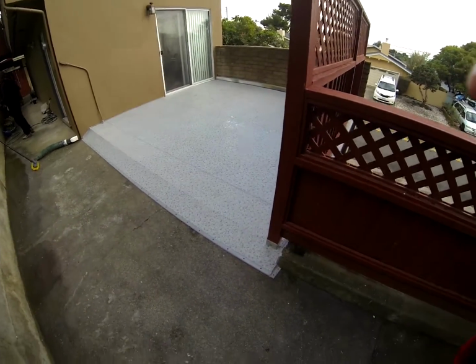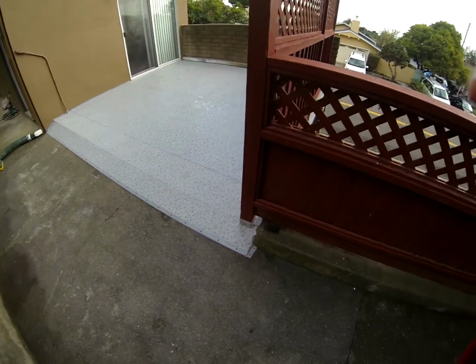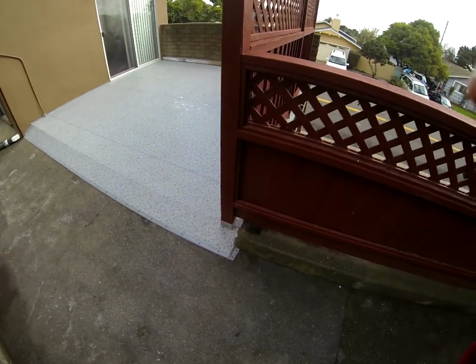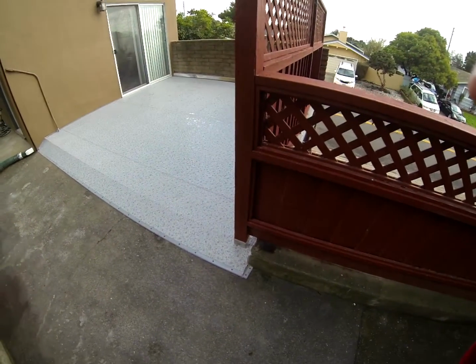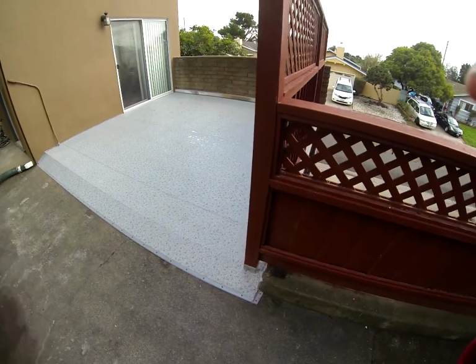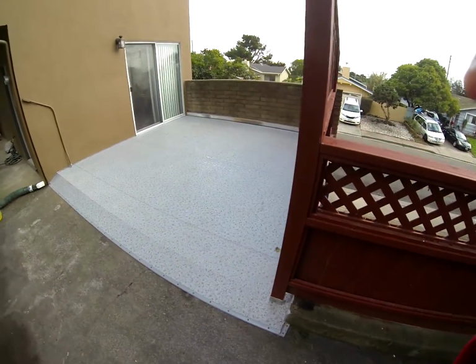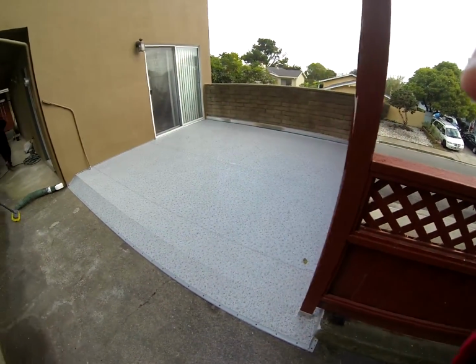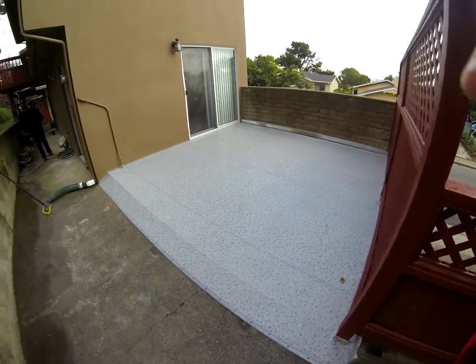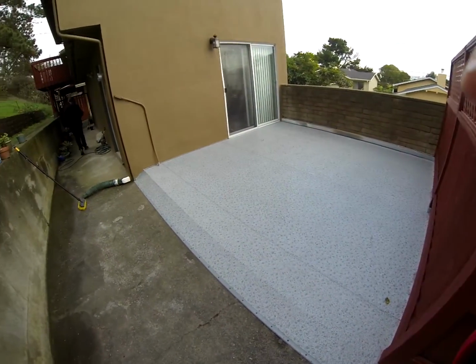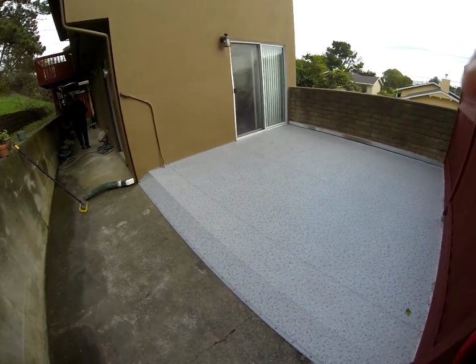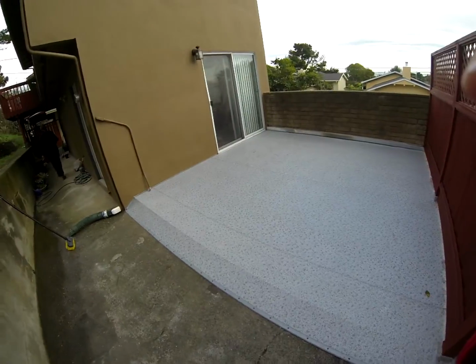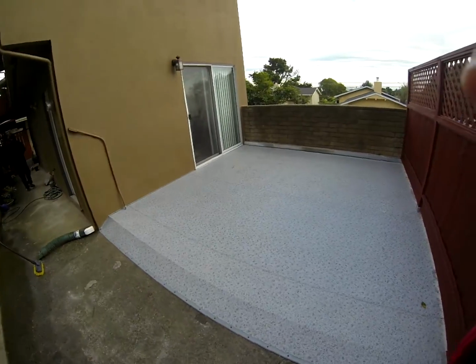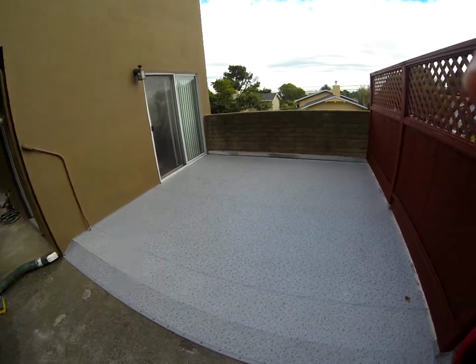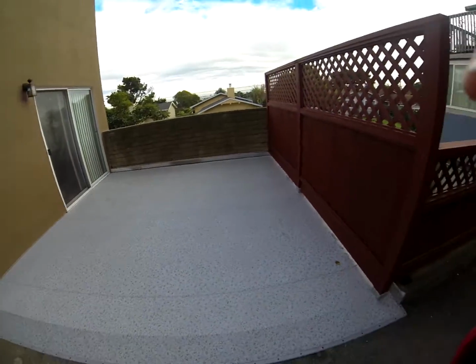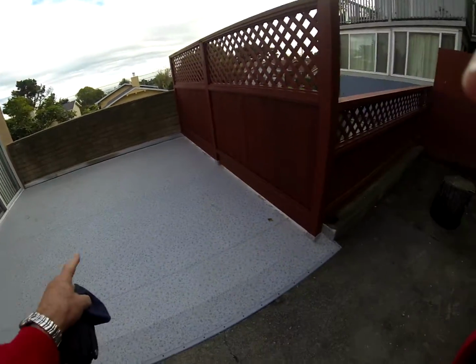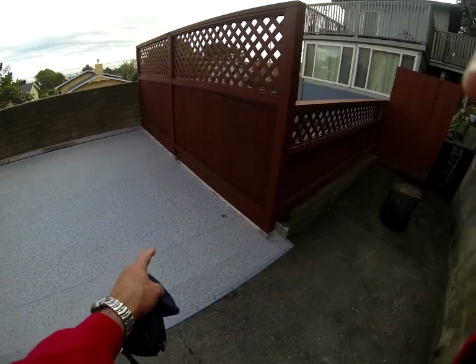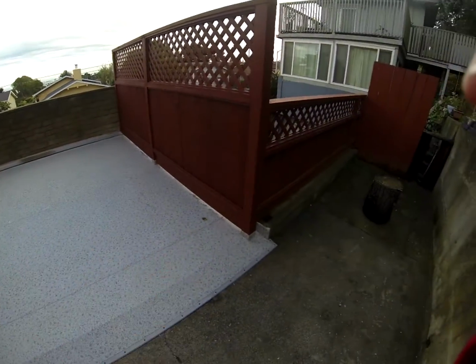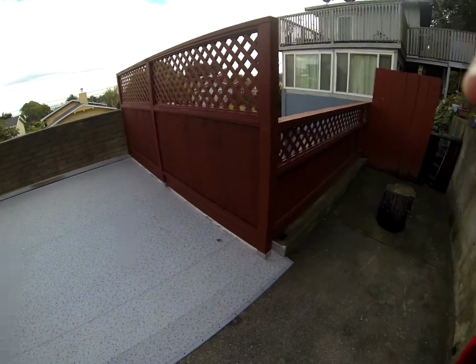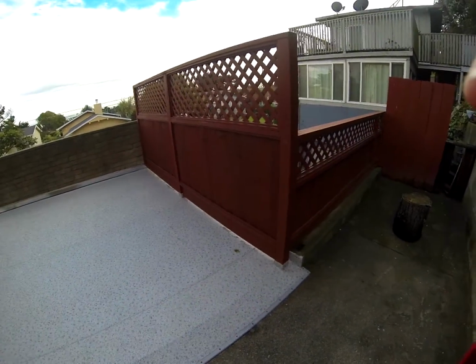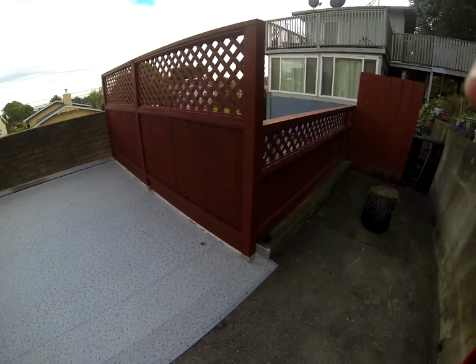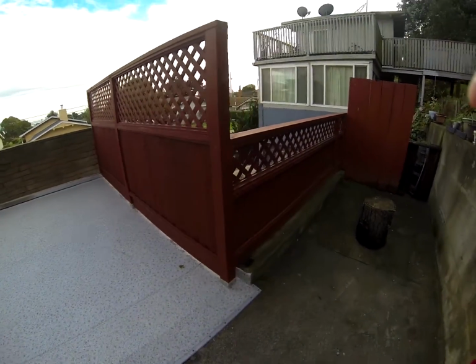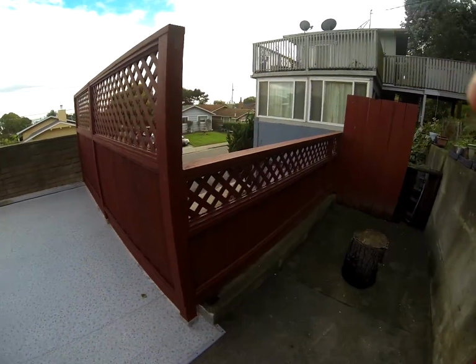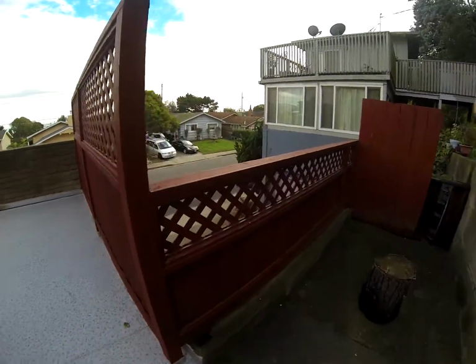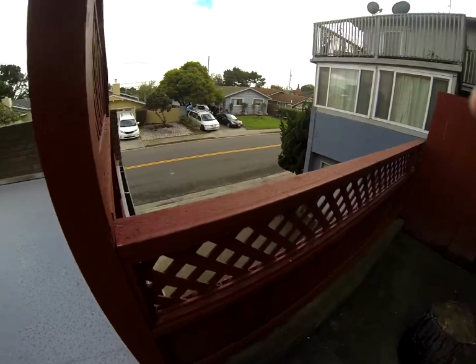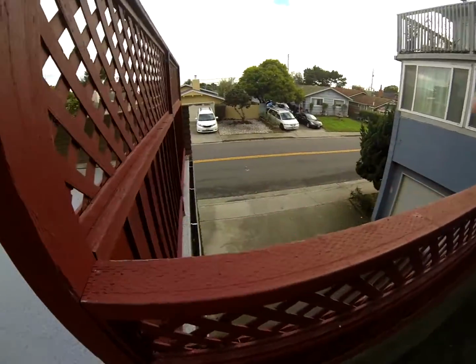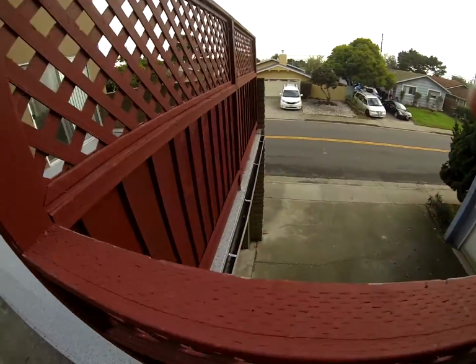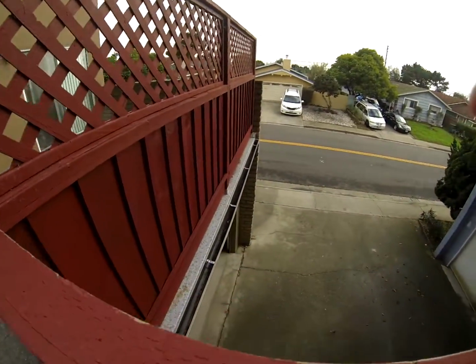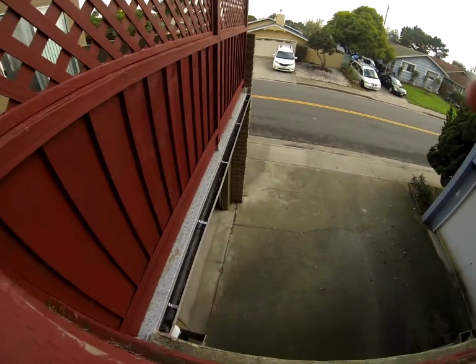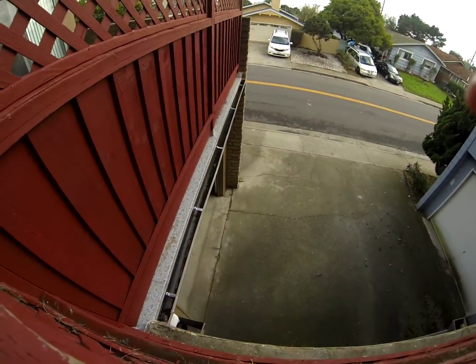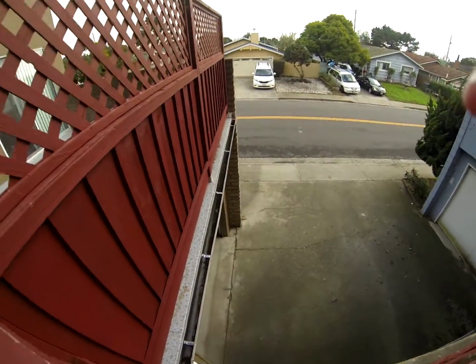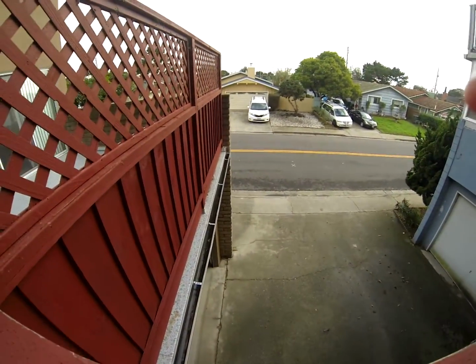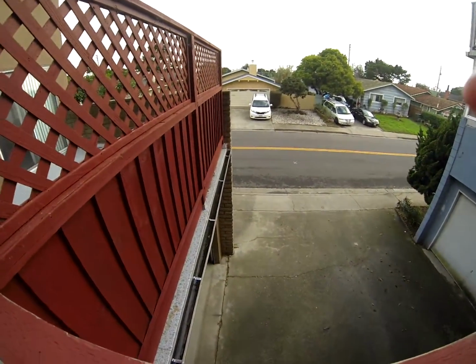So what we did is we completely re-architected this. You can see it sloped to the front, comes underneath the privacy fence here. The water goes into the gutter that's here.